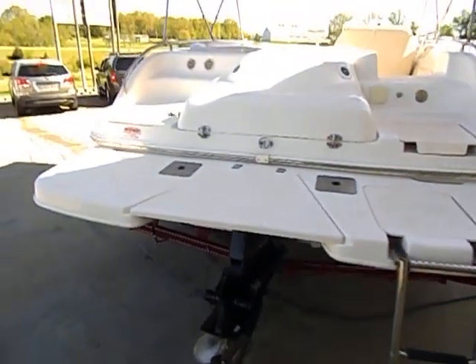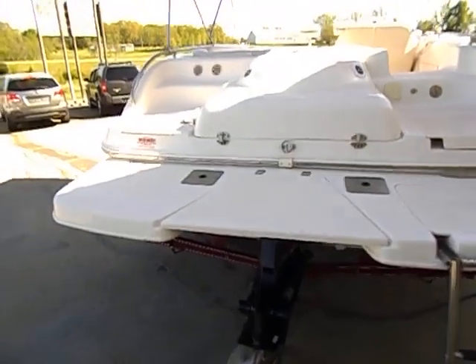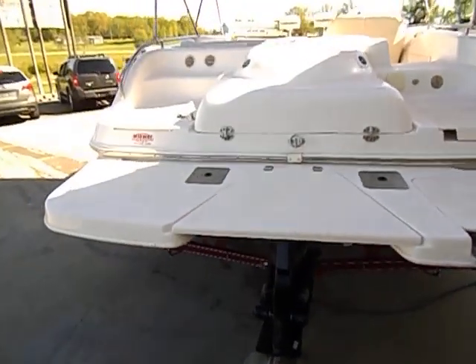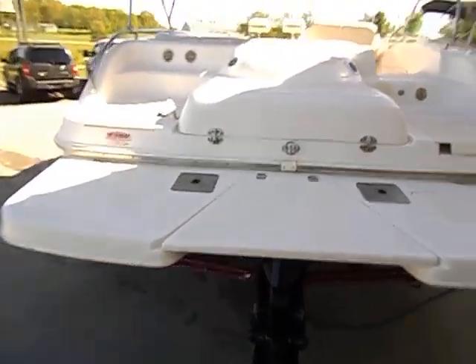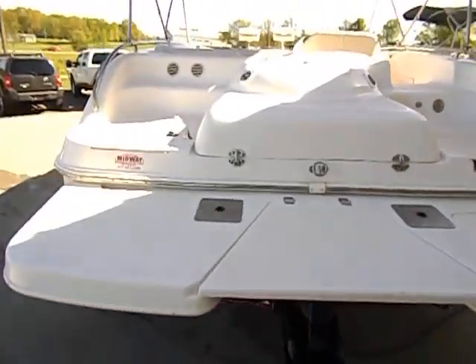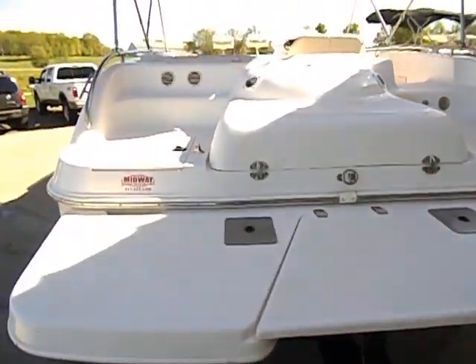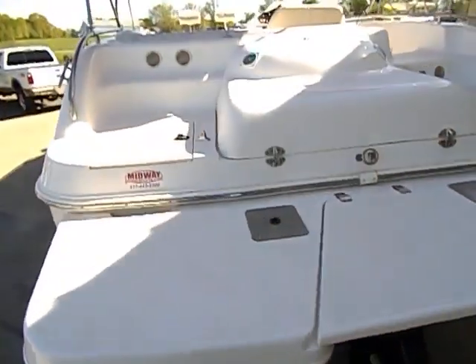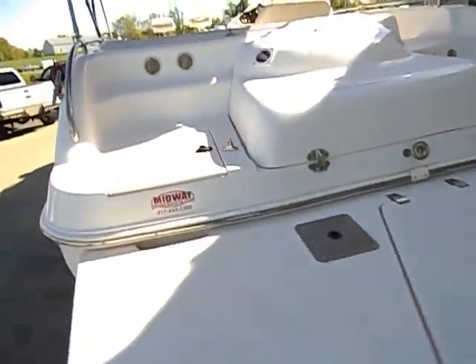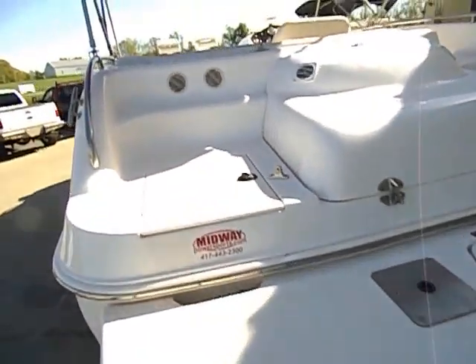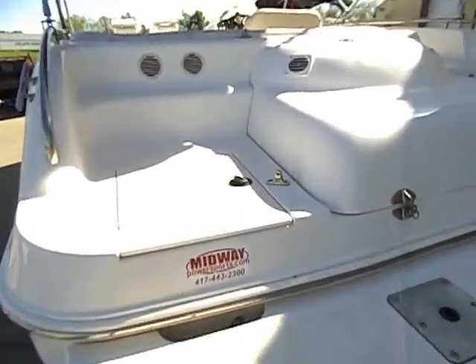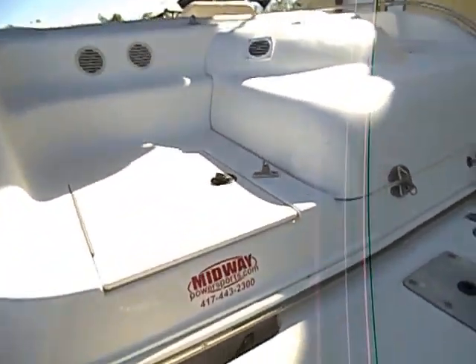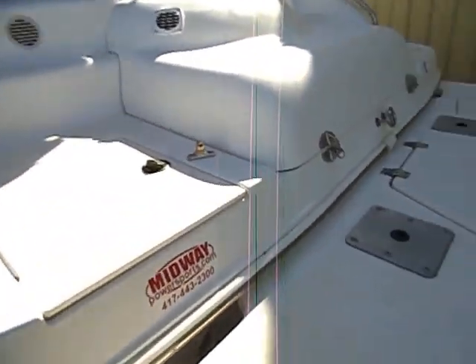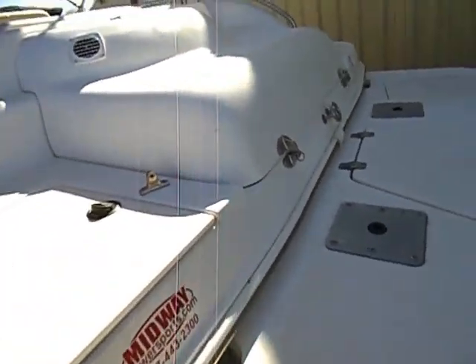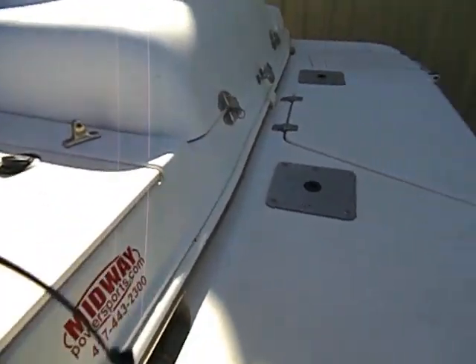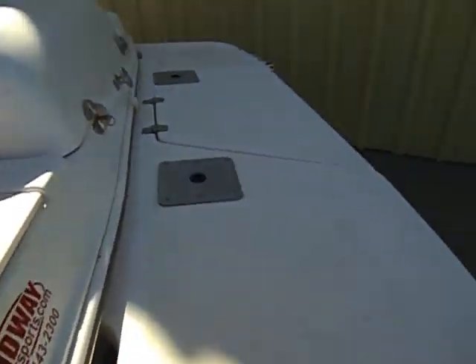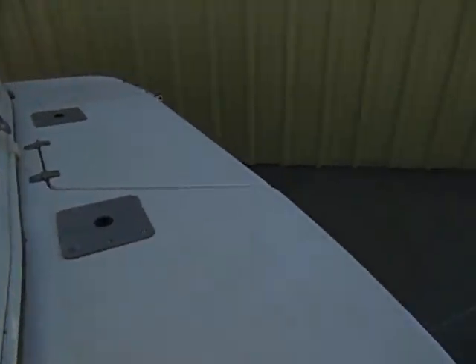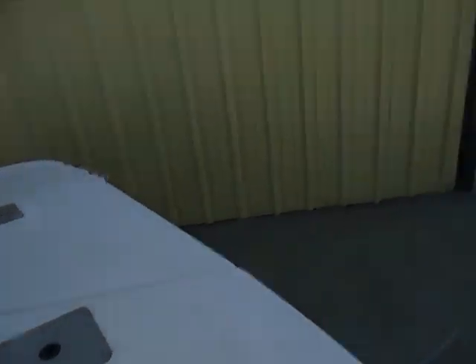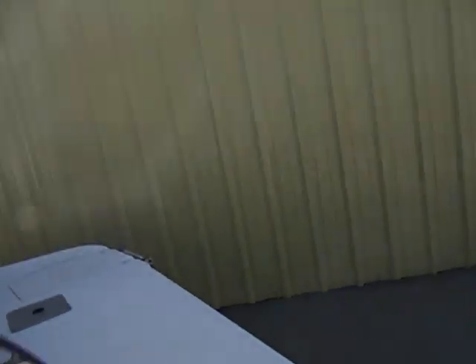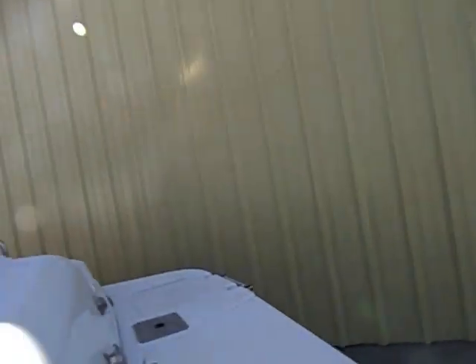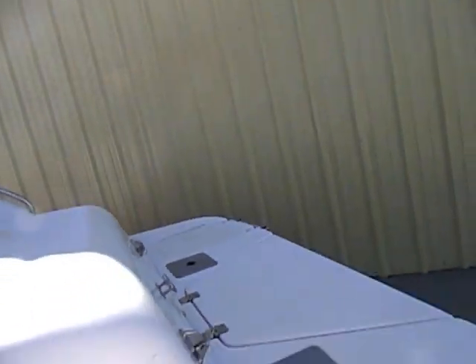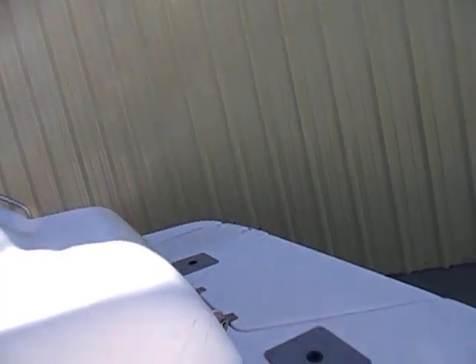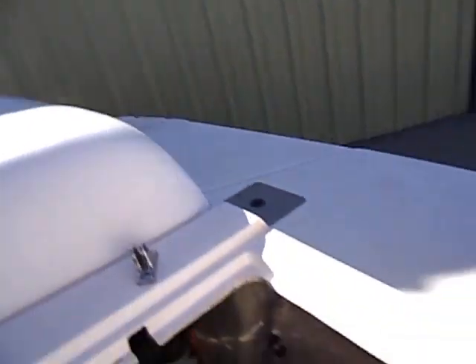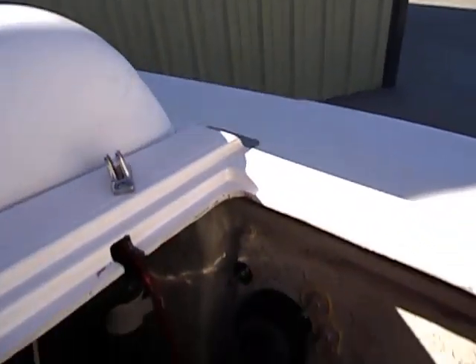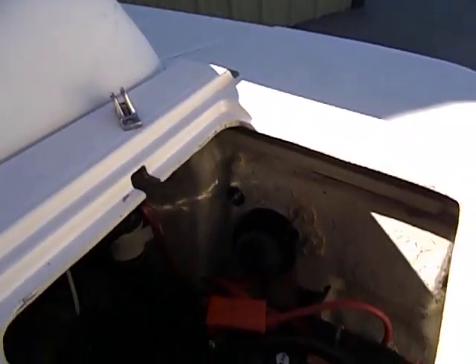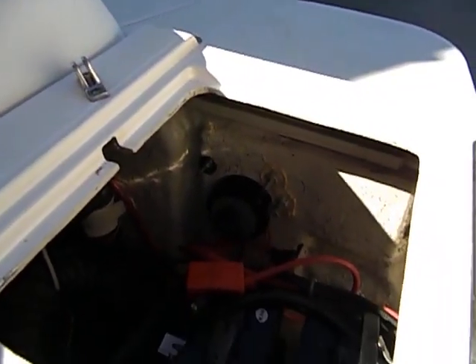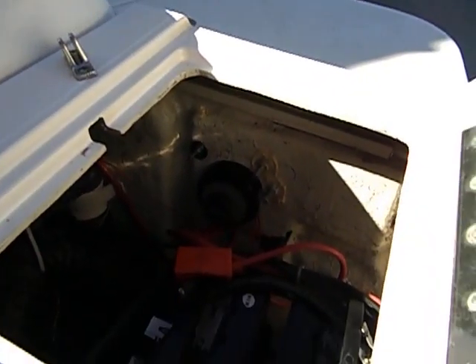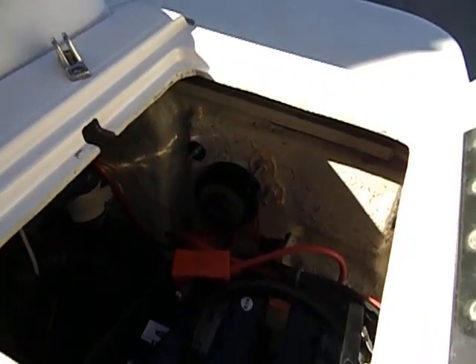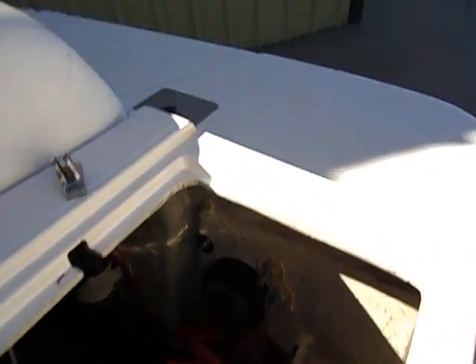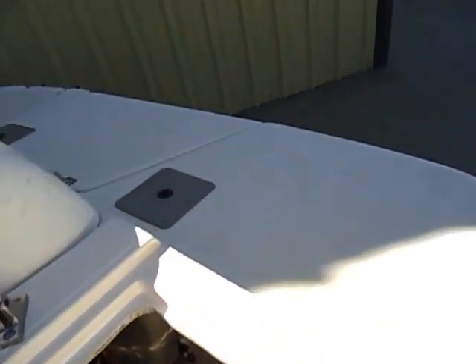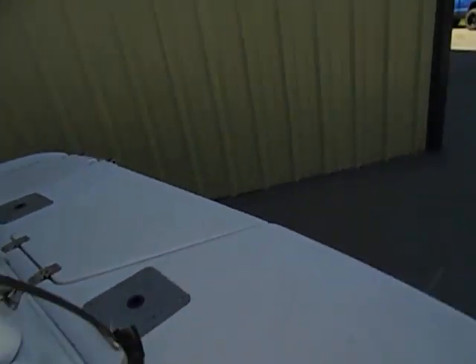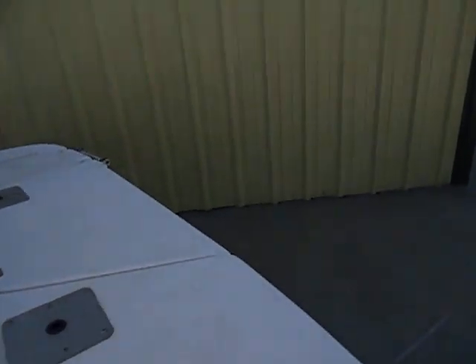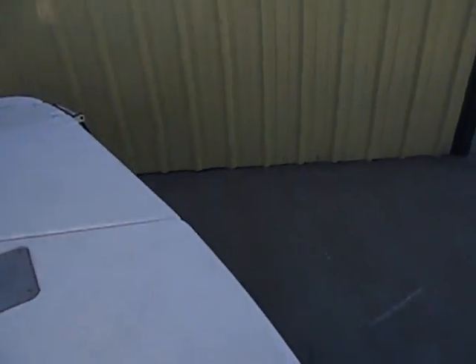We did just install two brand new batteries in this boat. It does have a master battery shutoff switch — that's what I'm trying to say there.